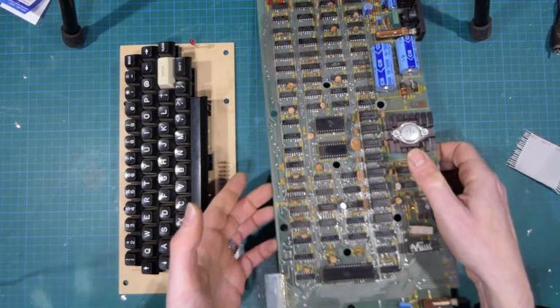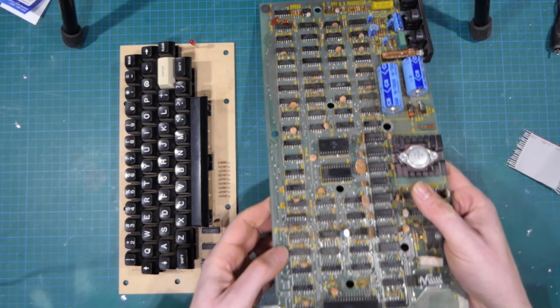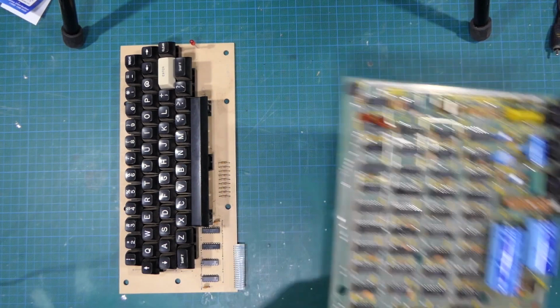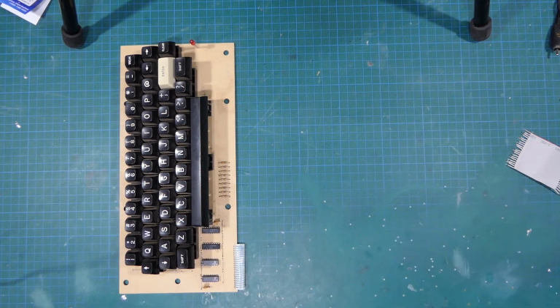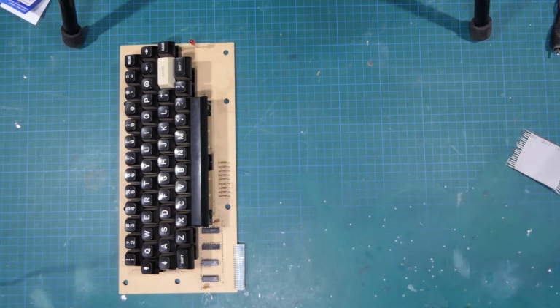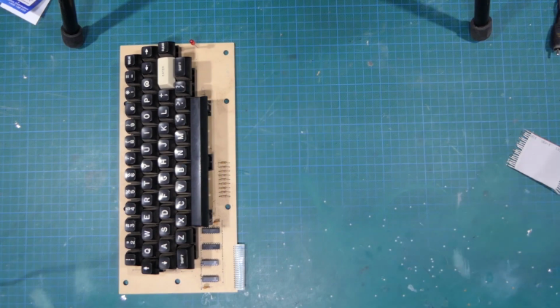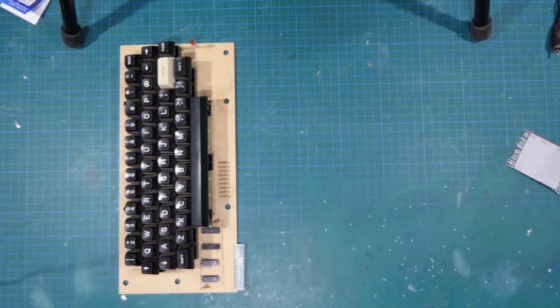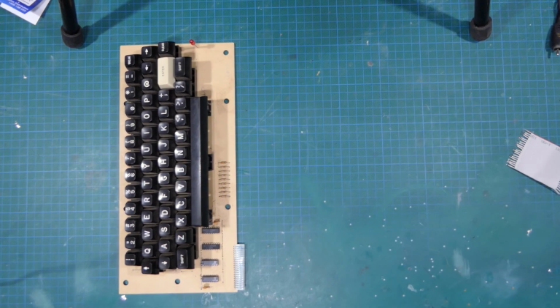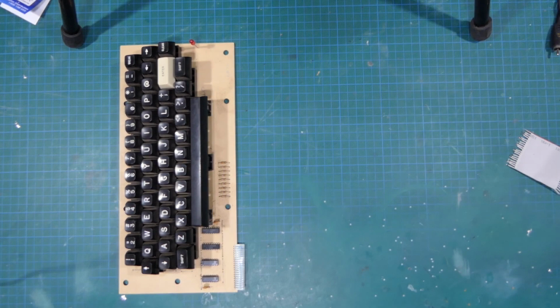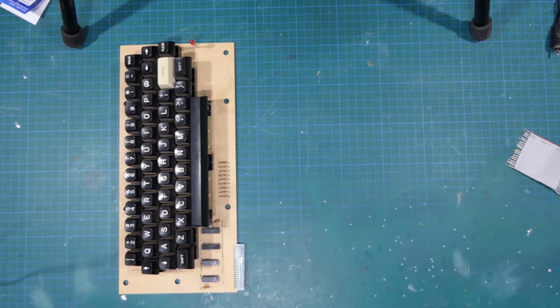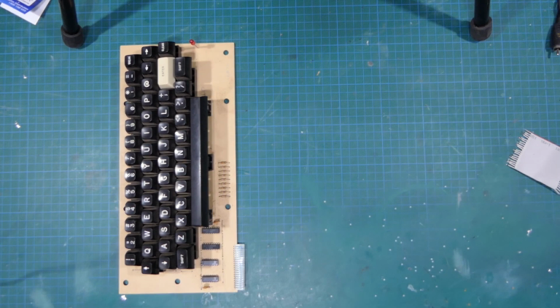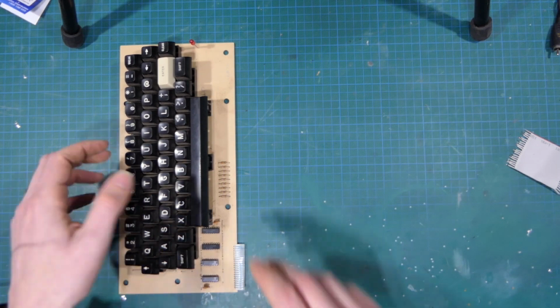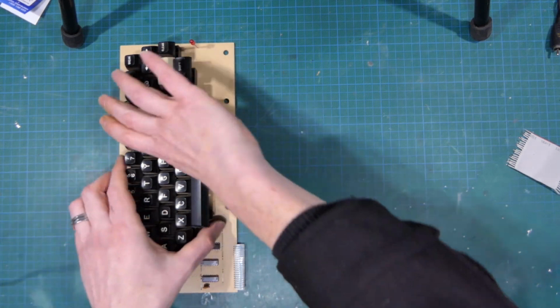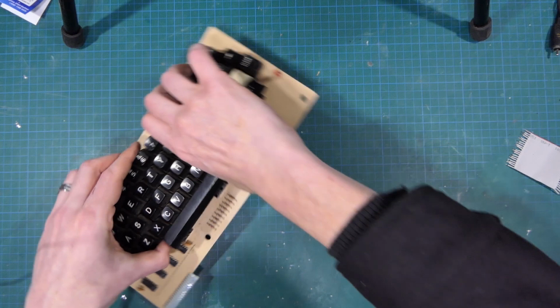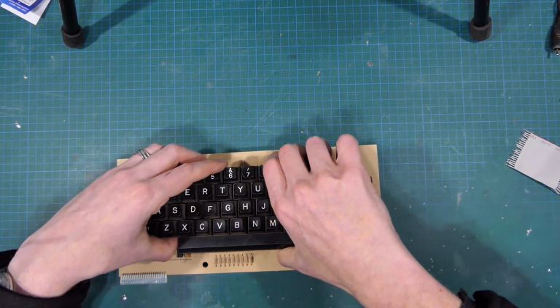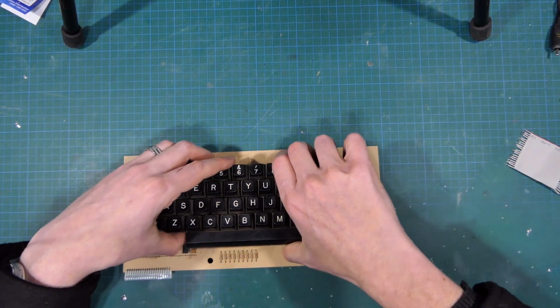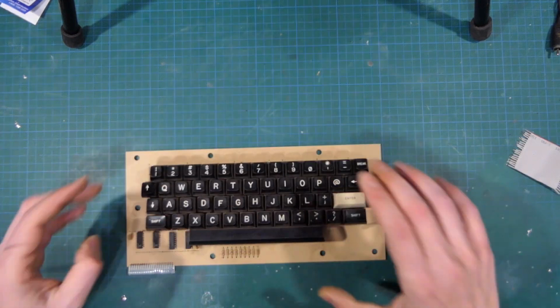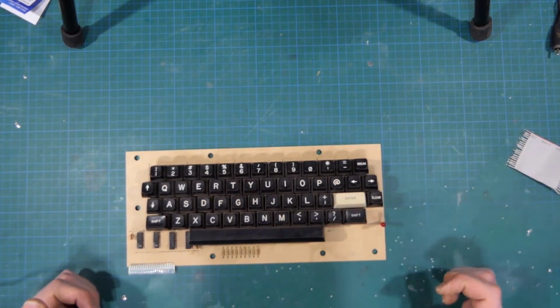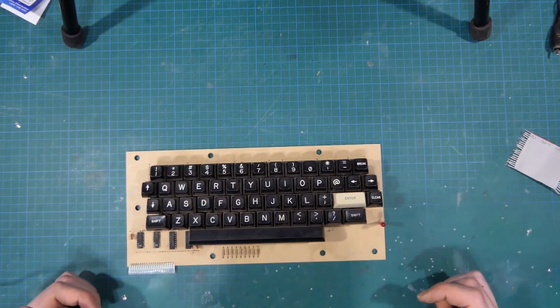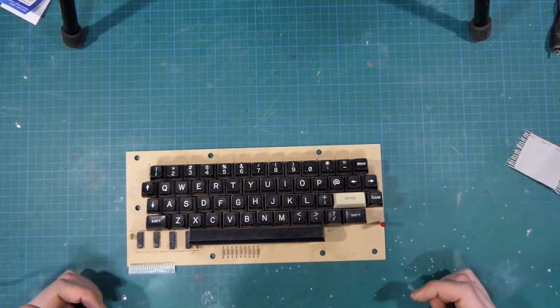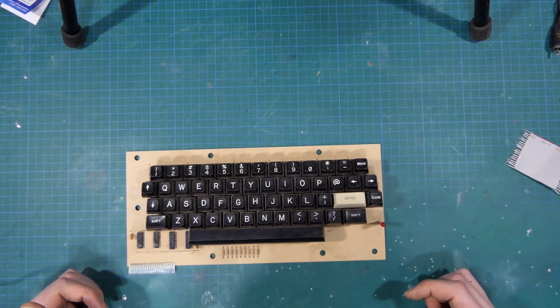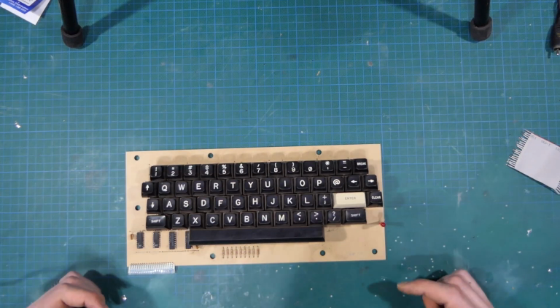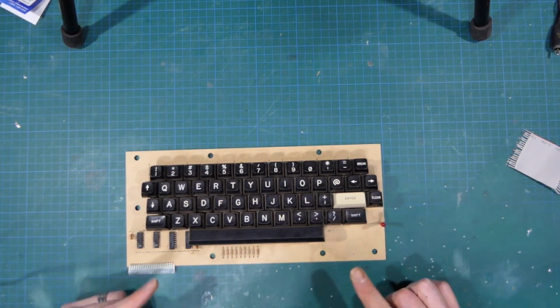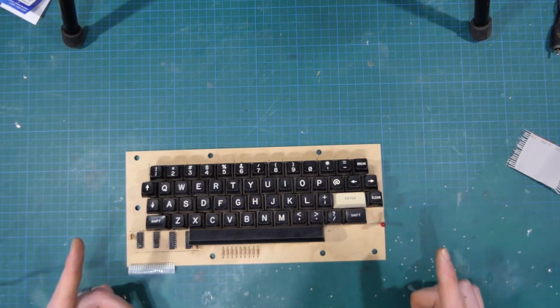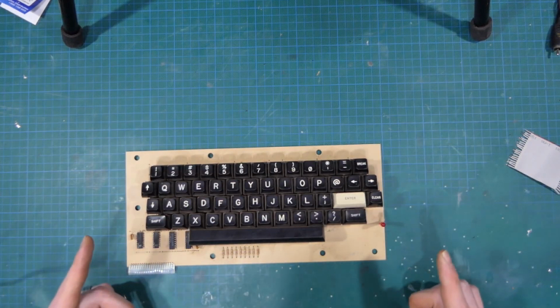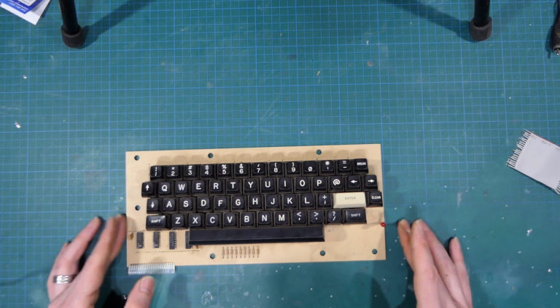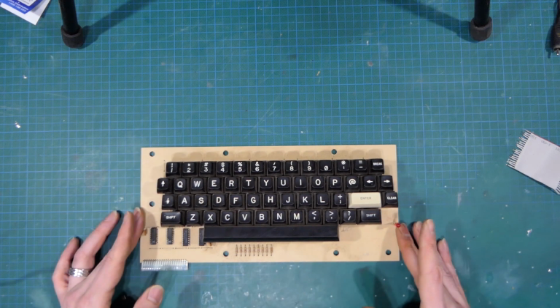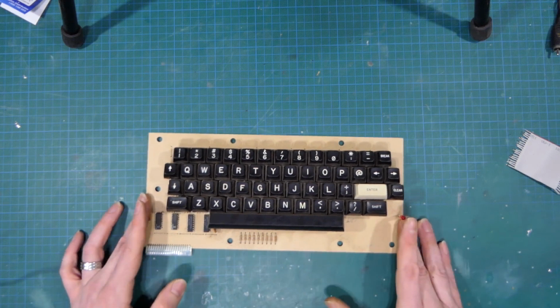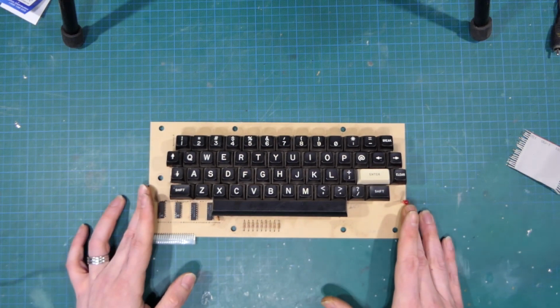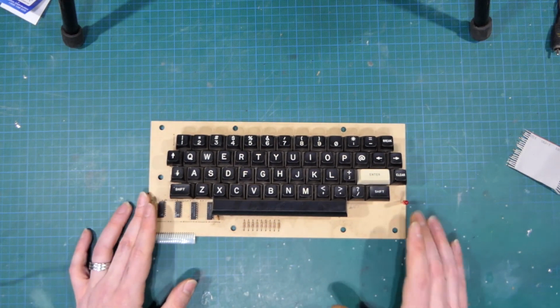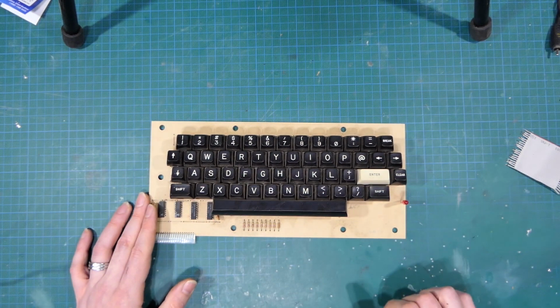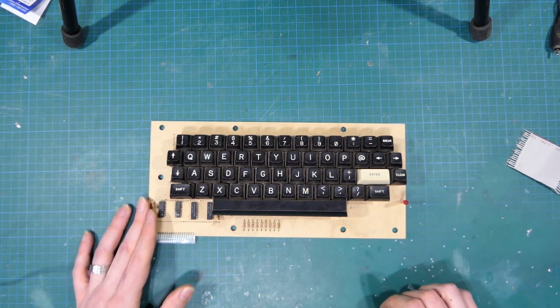So we'll put the main PCB to one side and concentrate on this. I think the first thing I'm going to want to do is to remove all the keycaps, which is always a fun job.